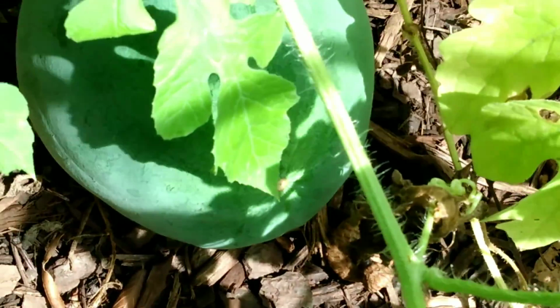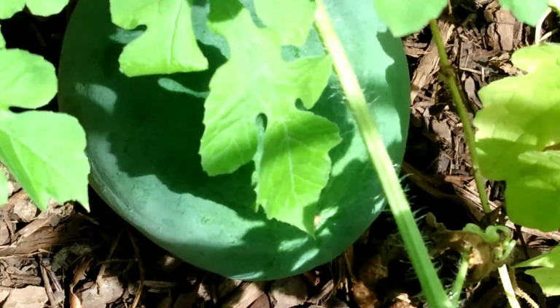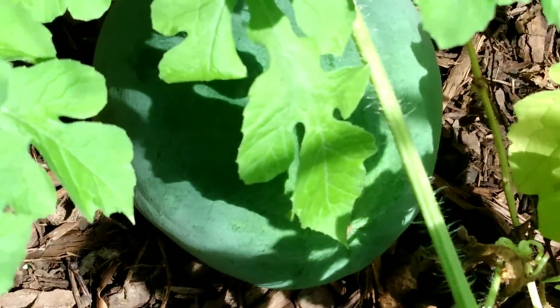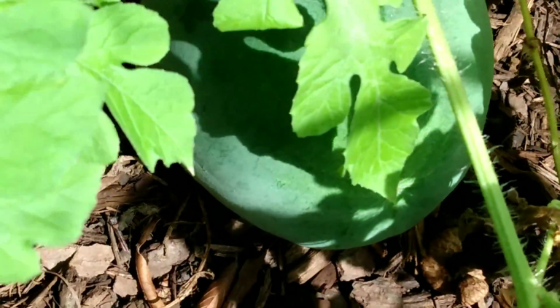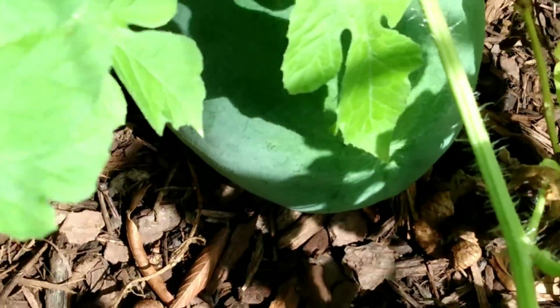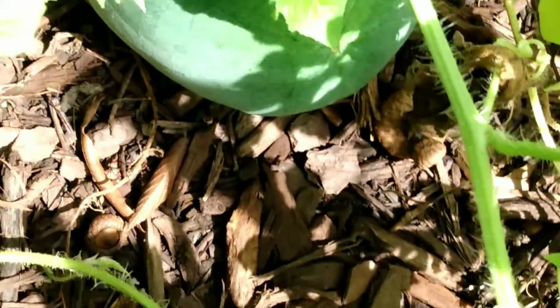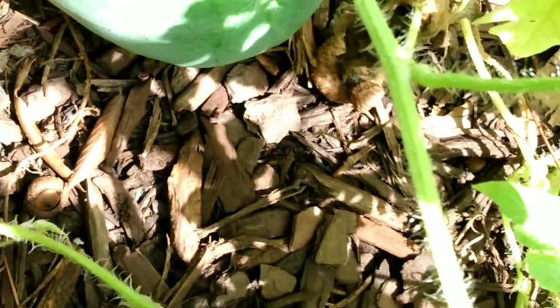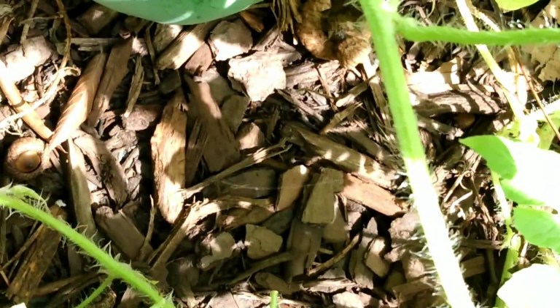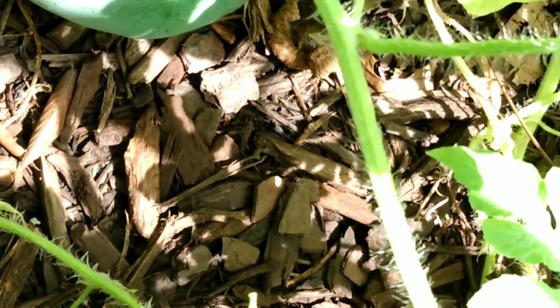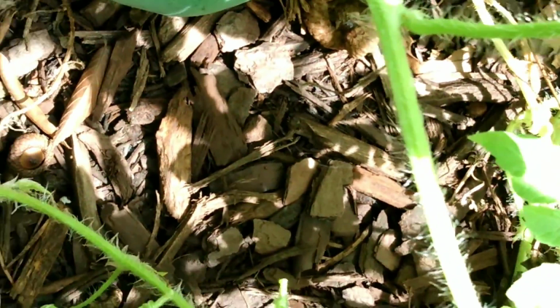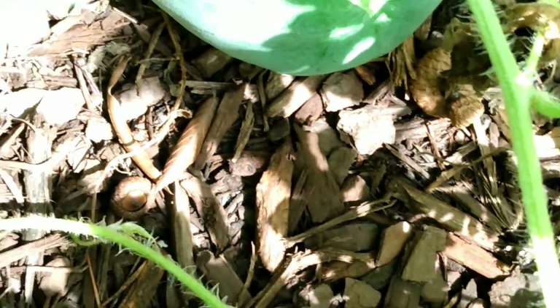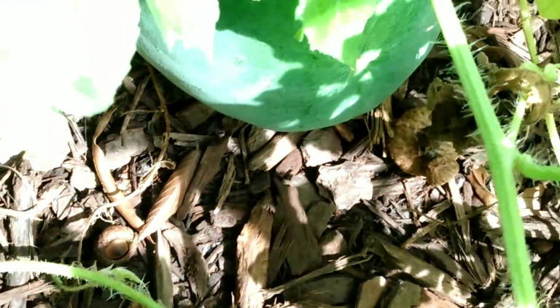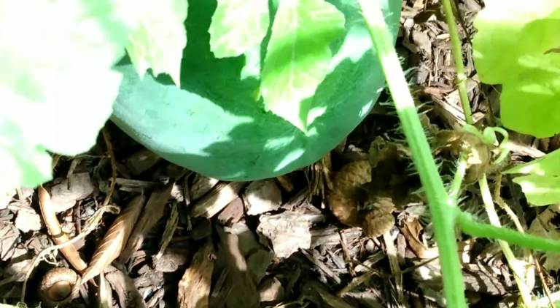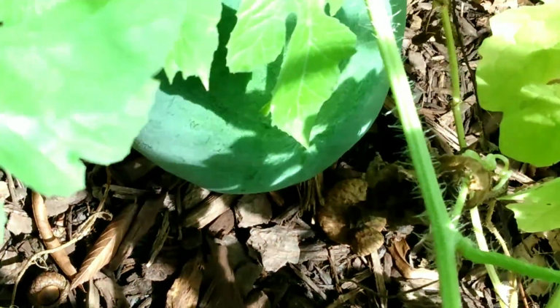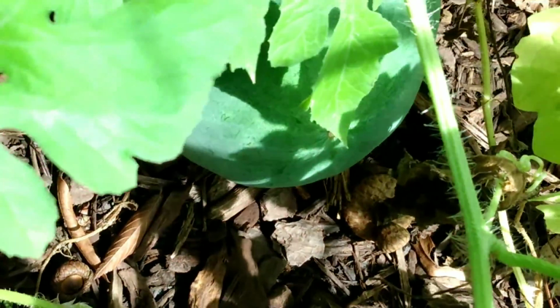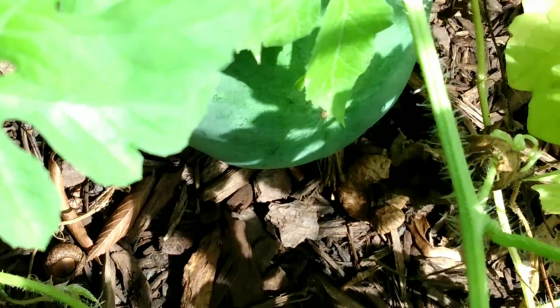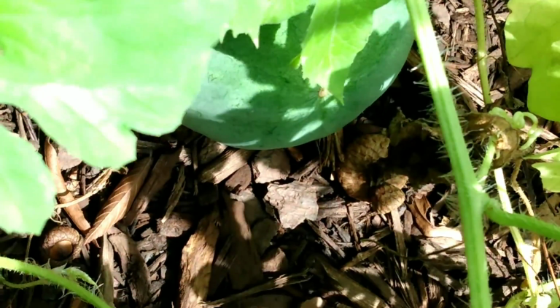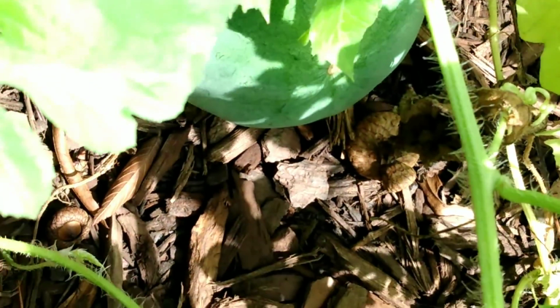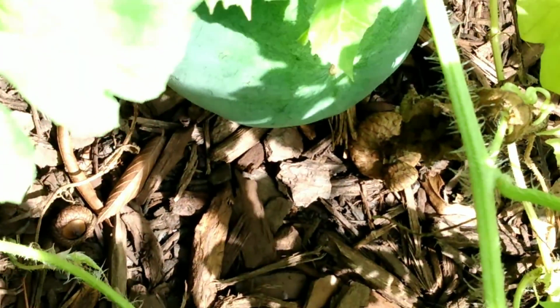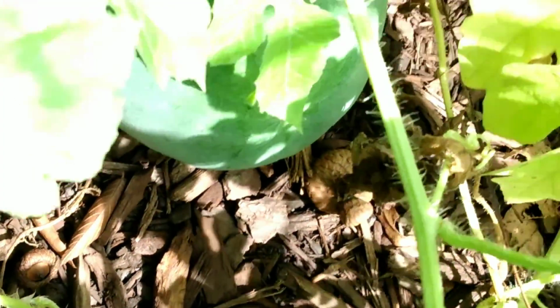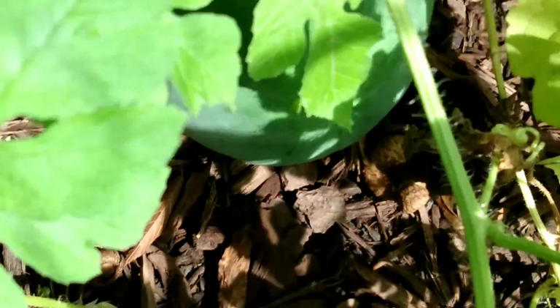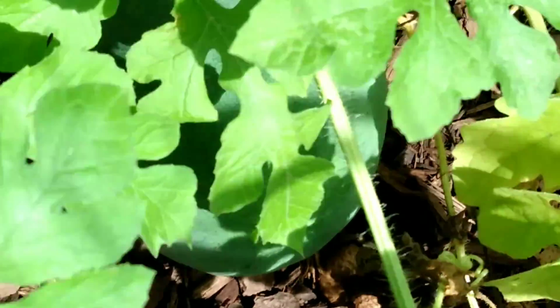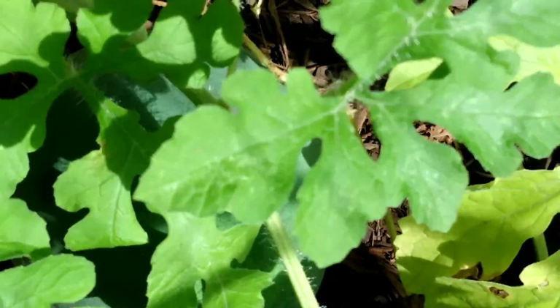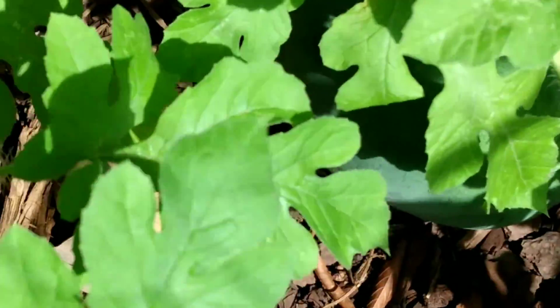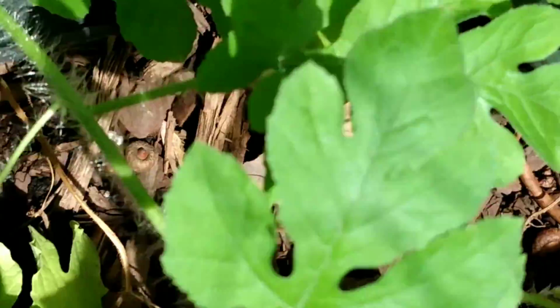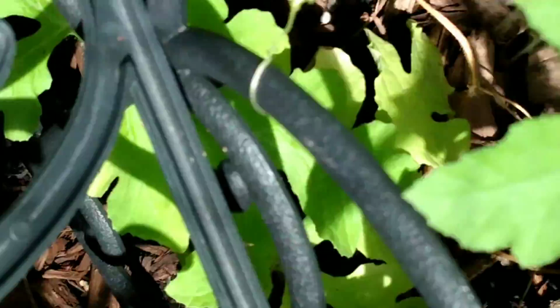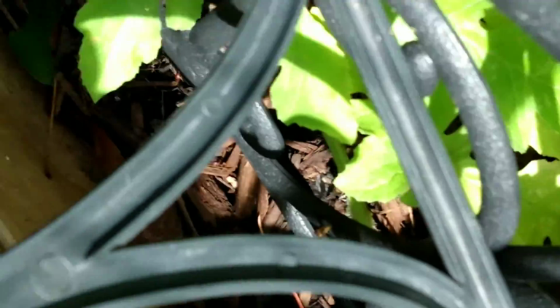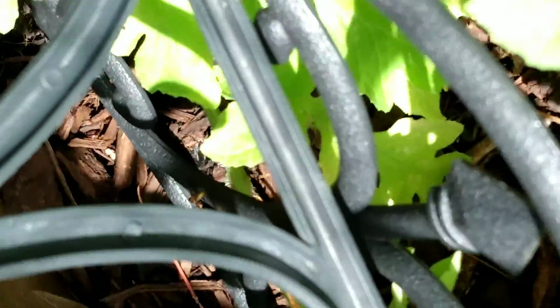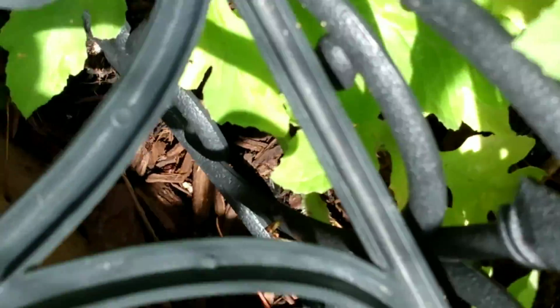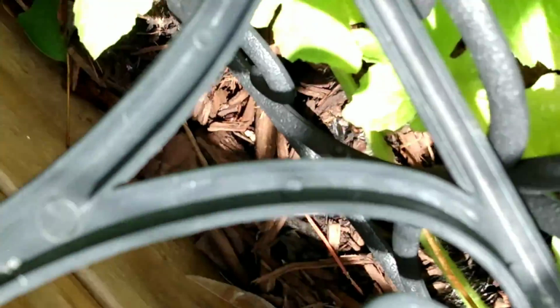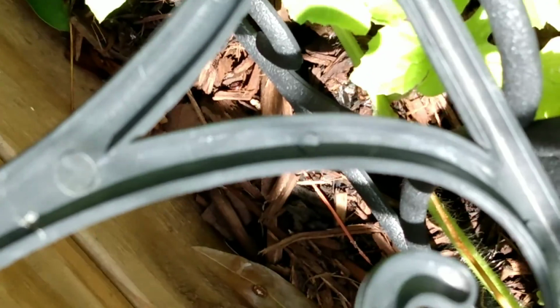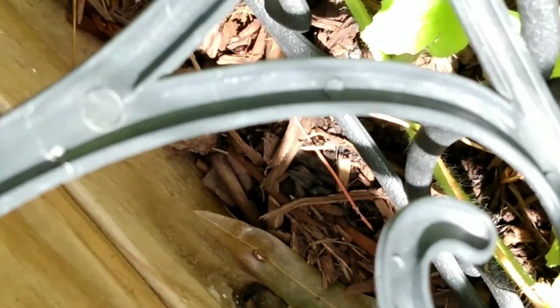There it is. So it grew just a little bit more, but I think I'm going to go ahead and take it out because I don't want it to get rotten.